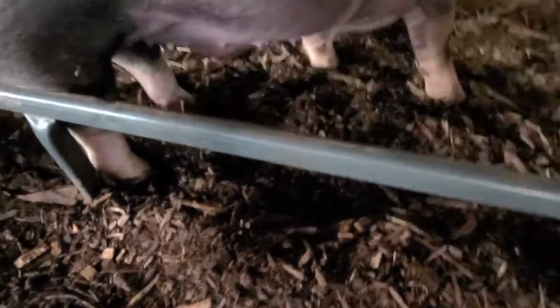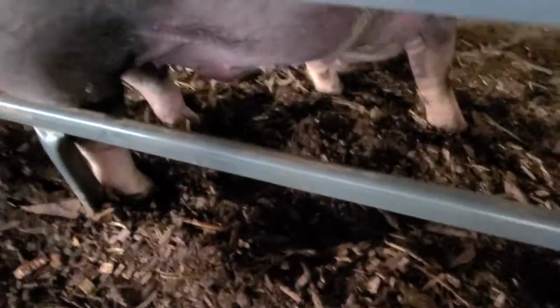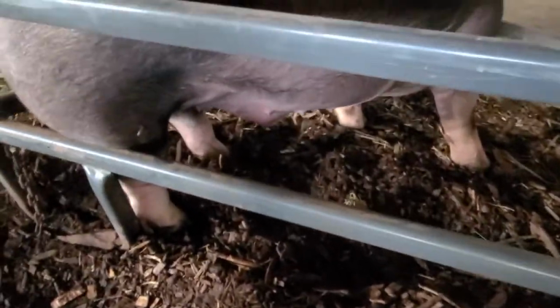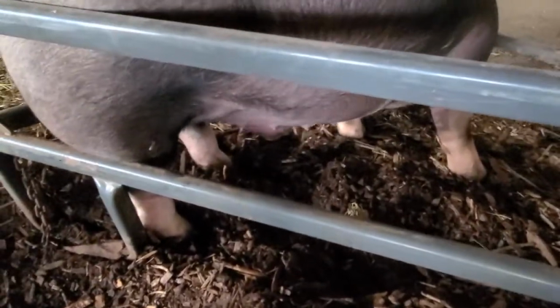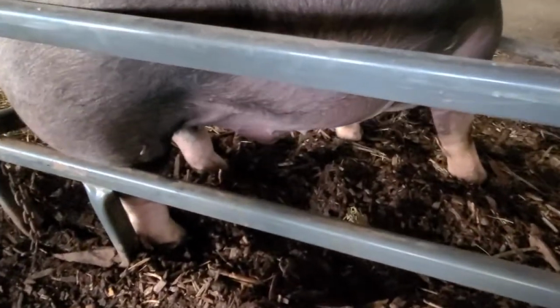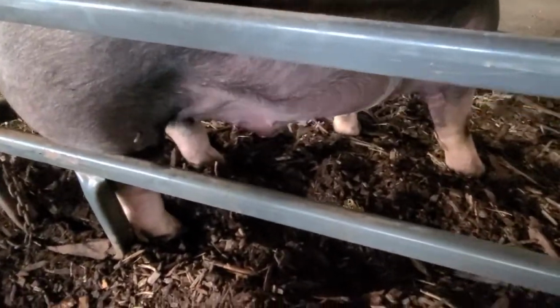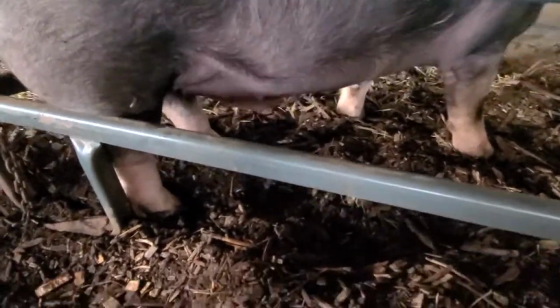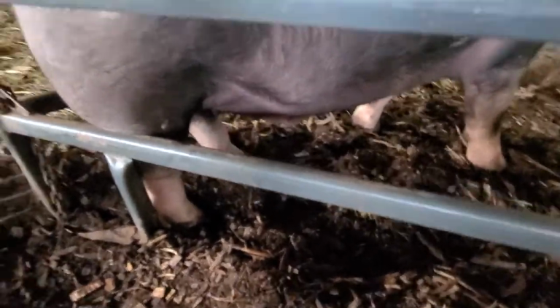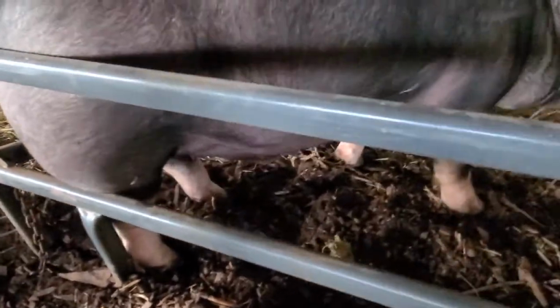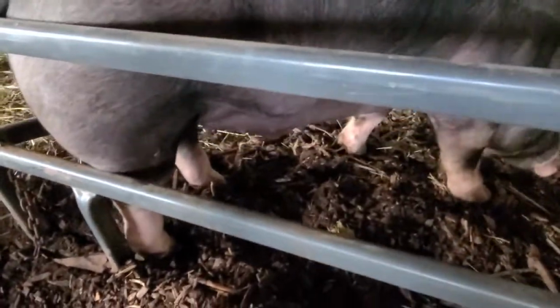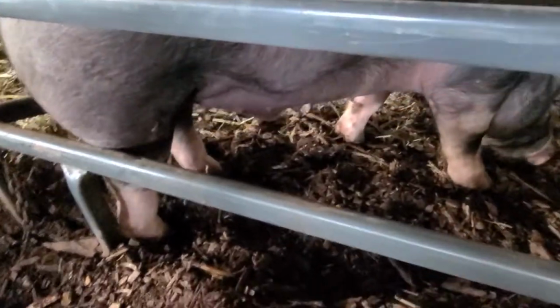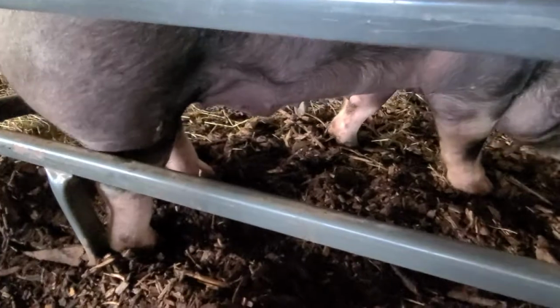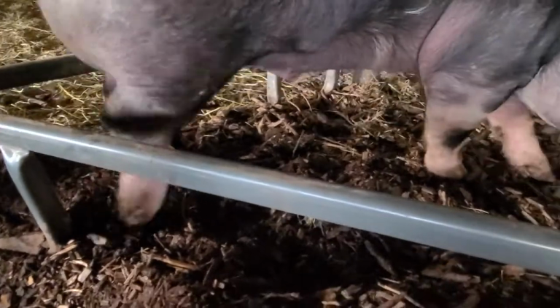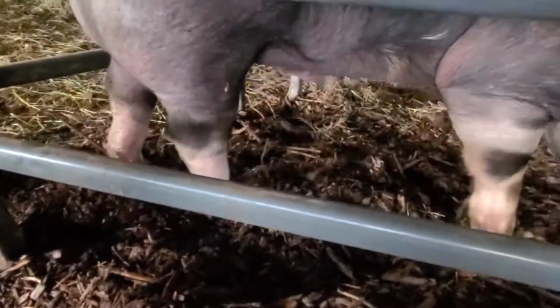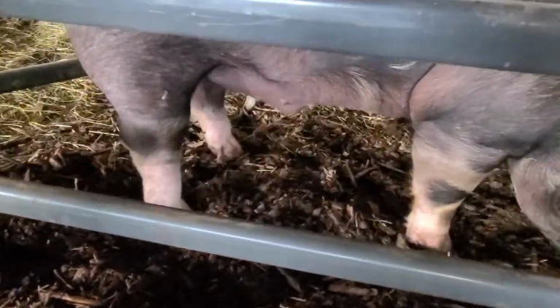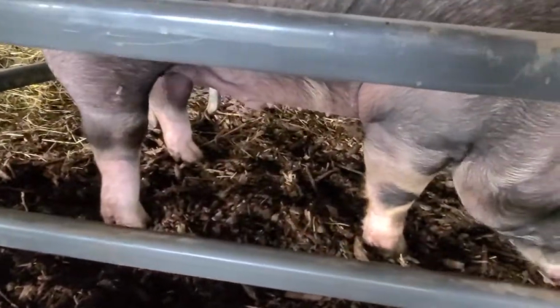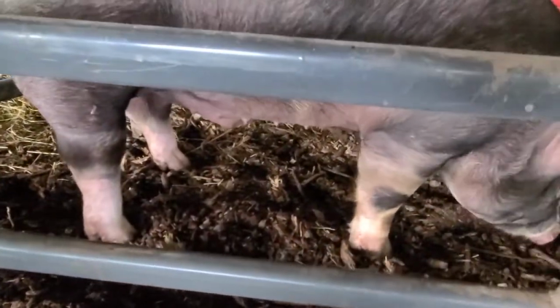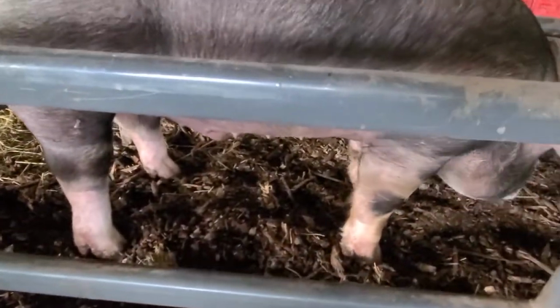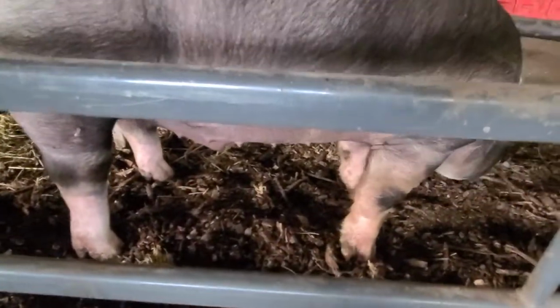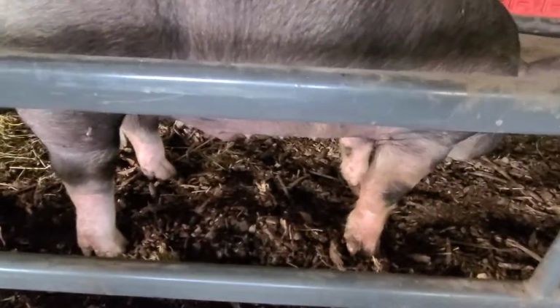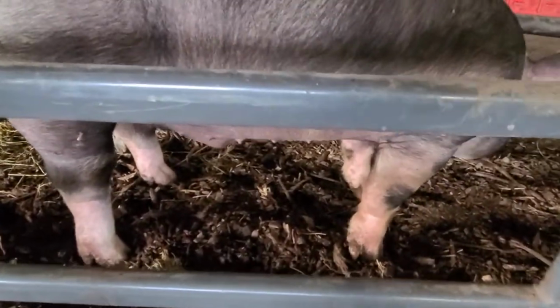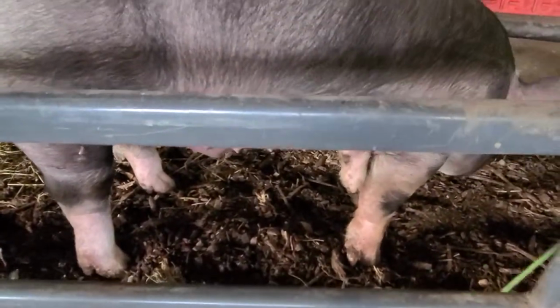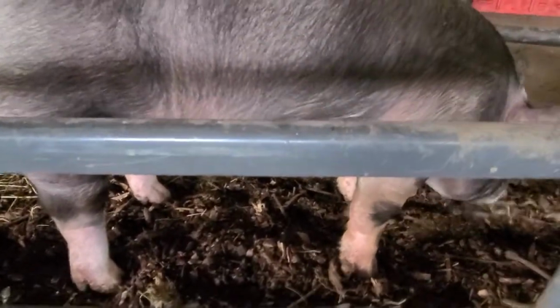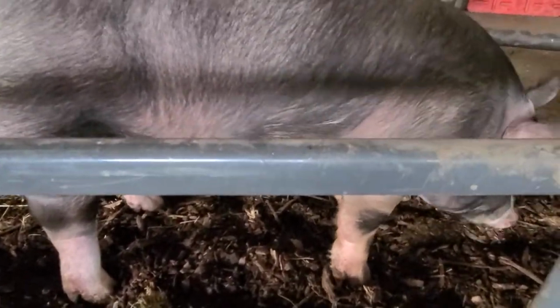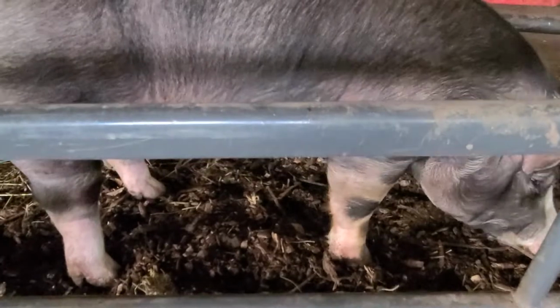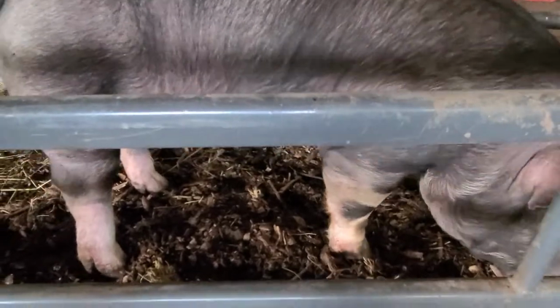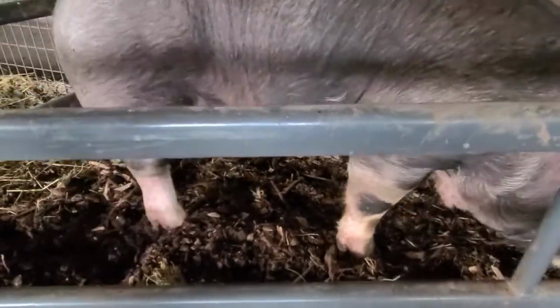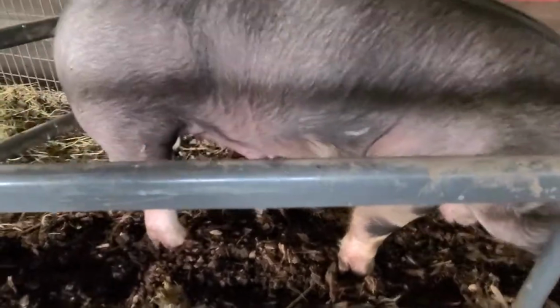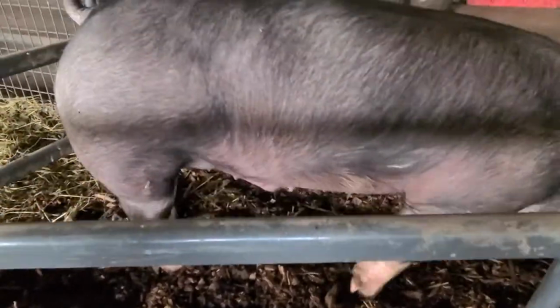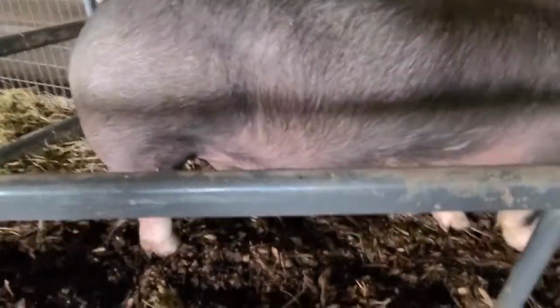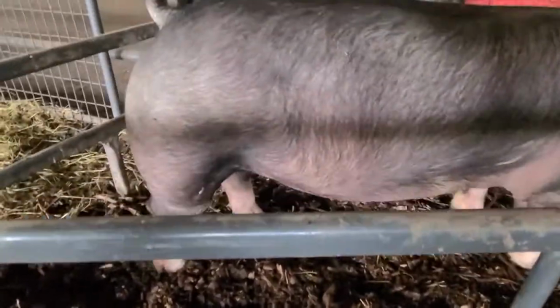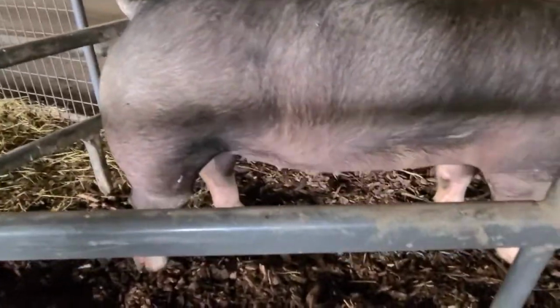Toes we really pay attention to in pigs because we build them from the ground up. So if they have good structure and good feet and good toes, that means typically they're going to move around a lot better, which is good because they're kind of bulky, heavy-muscled animals.